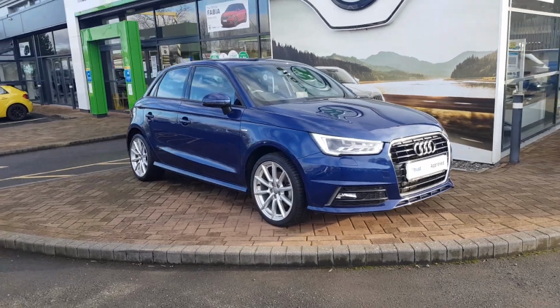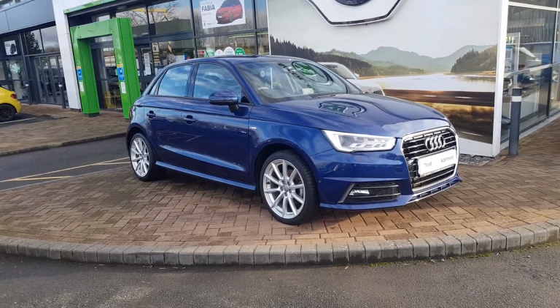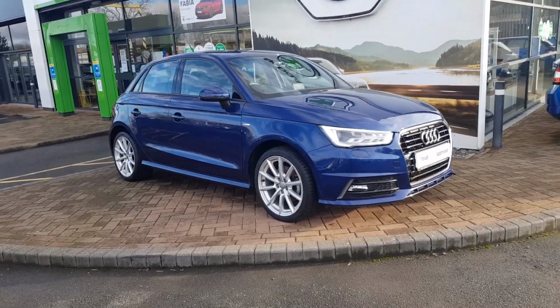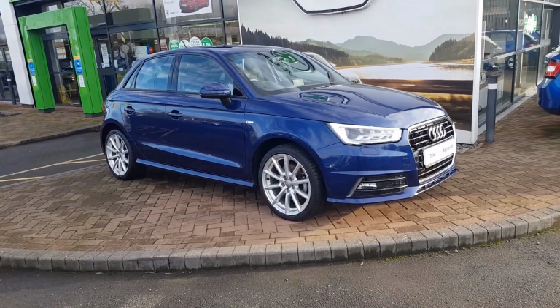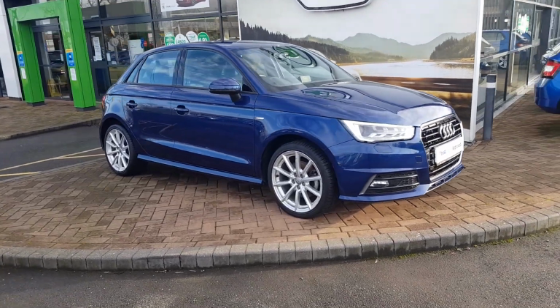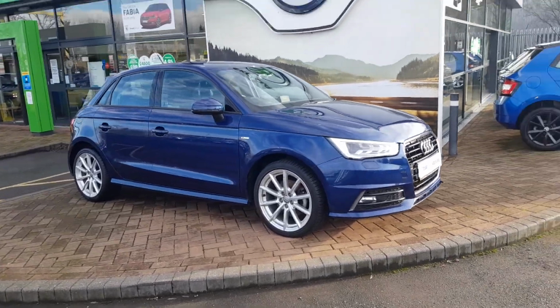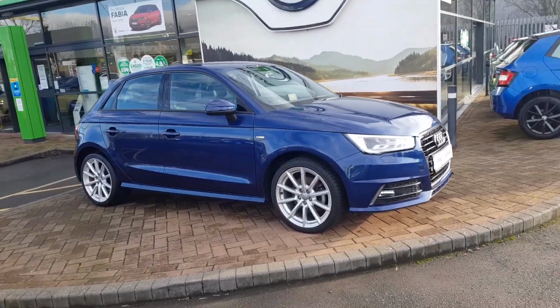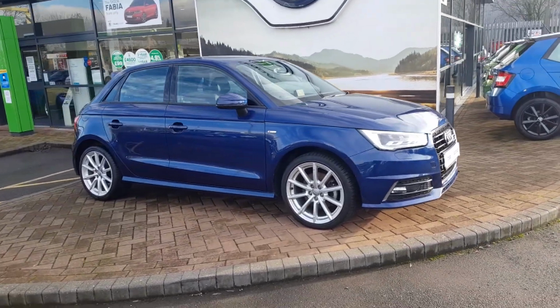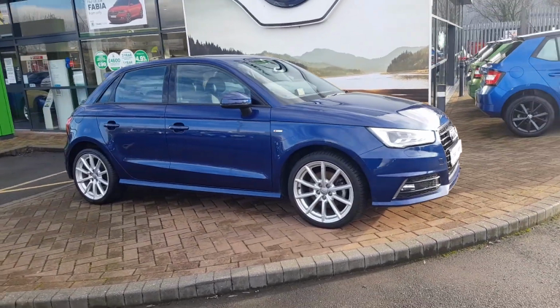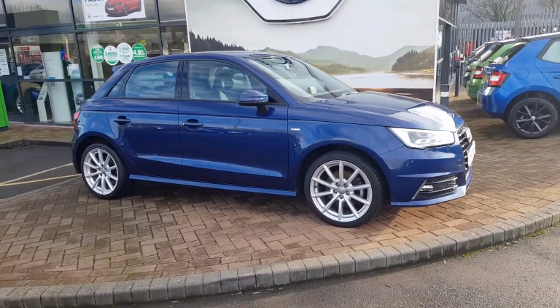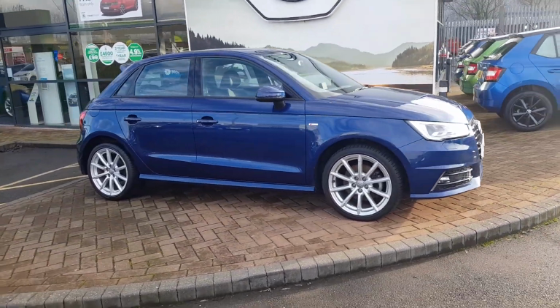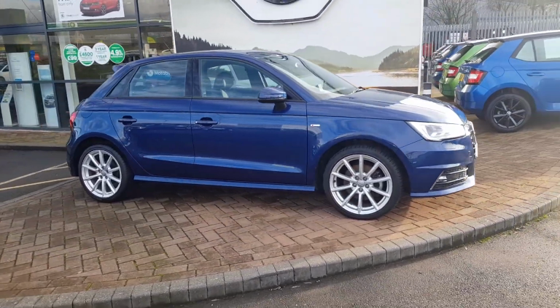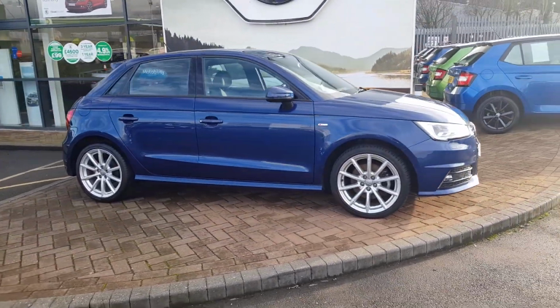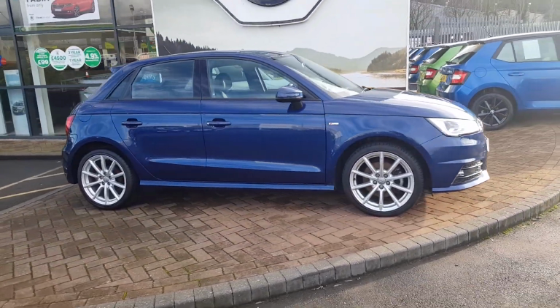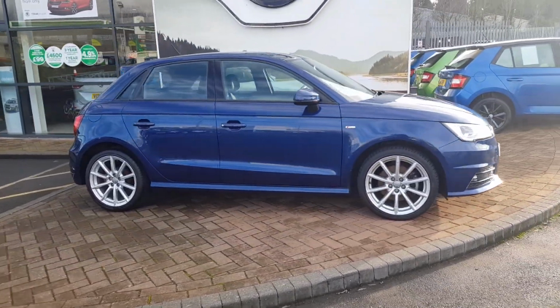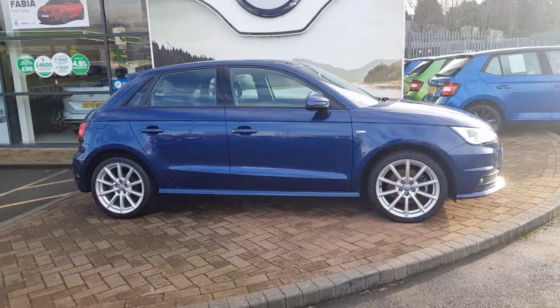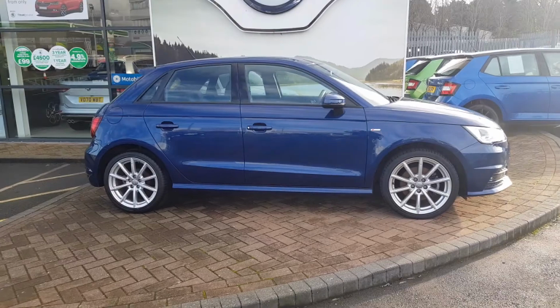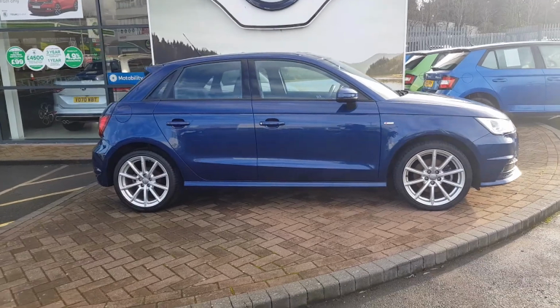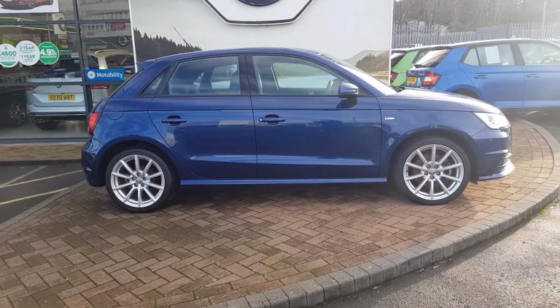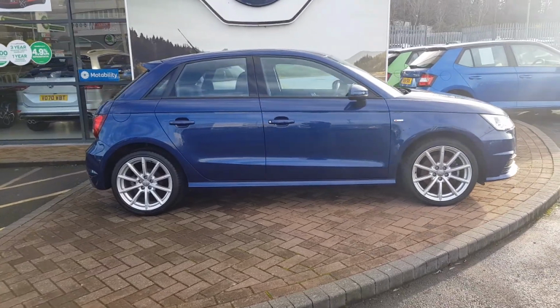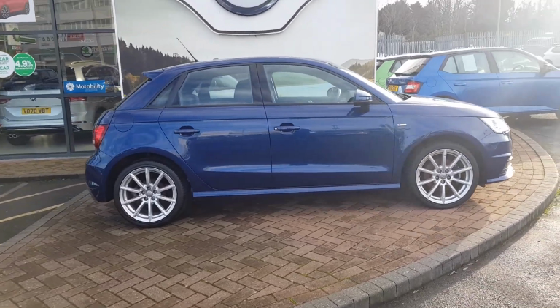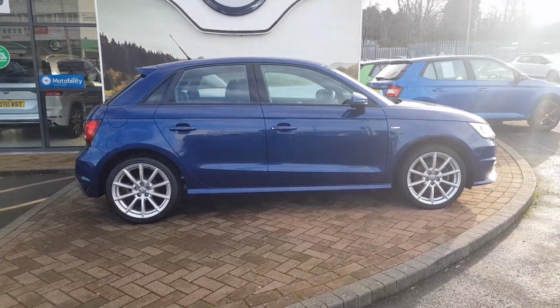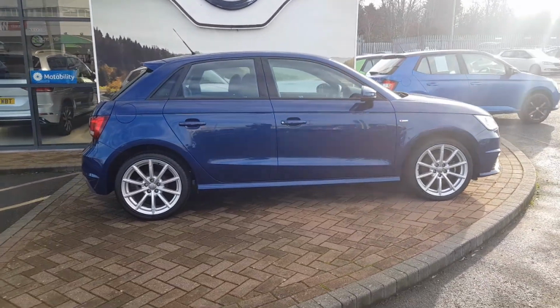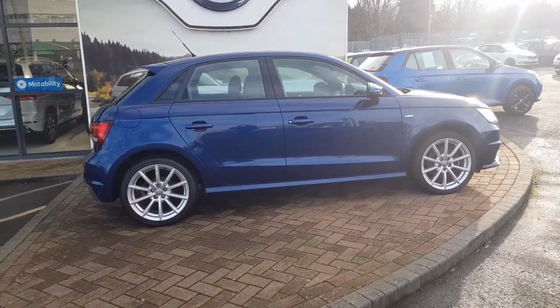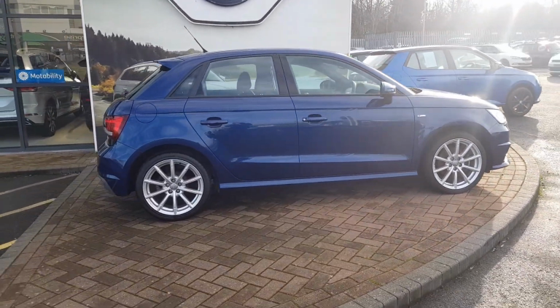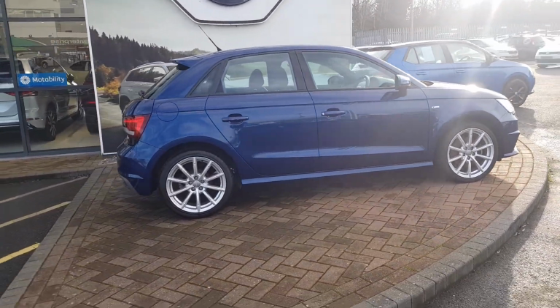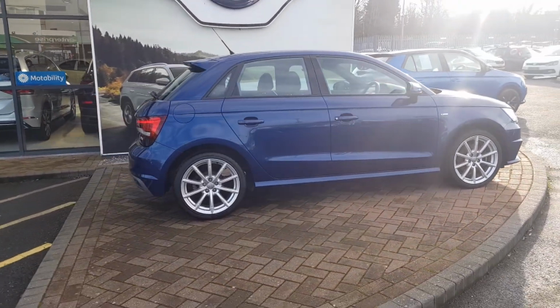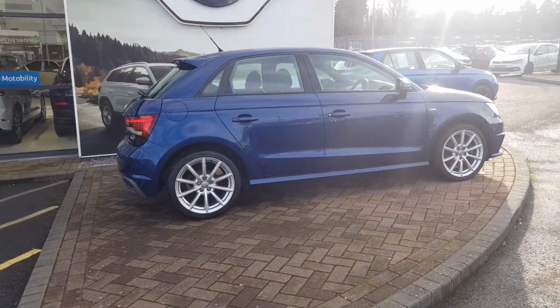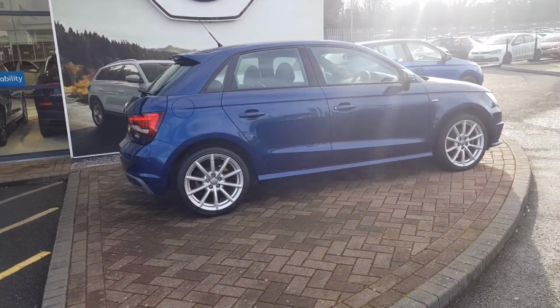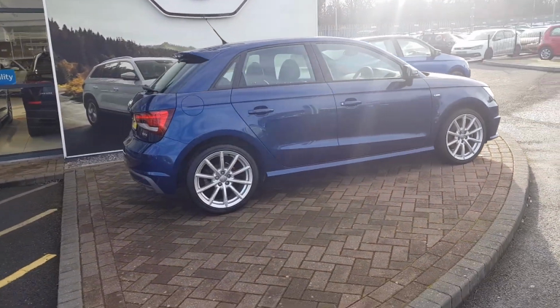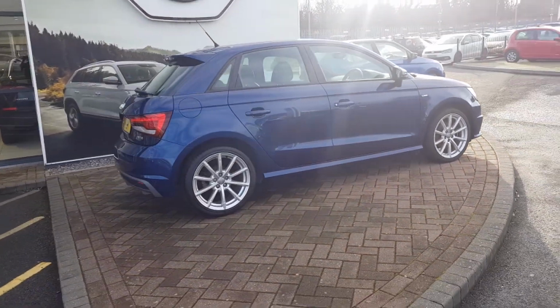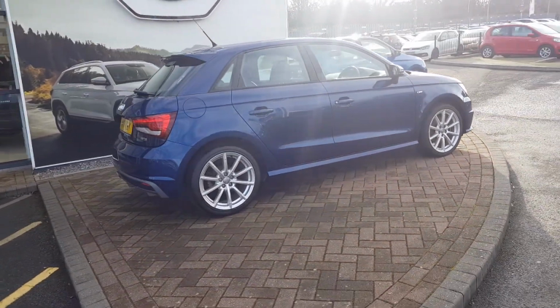Thank you for taking the time to view this stunning A1 here at Trust Skoda in Redditch, part of the Trust Group approved program.